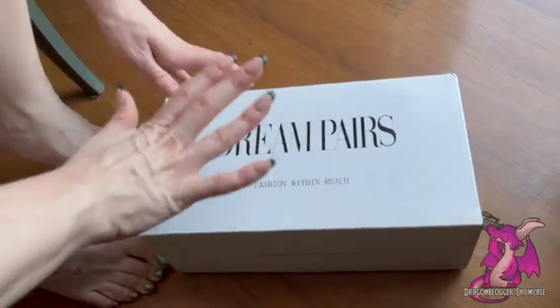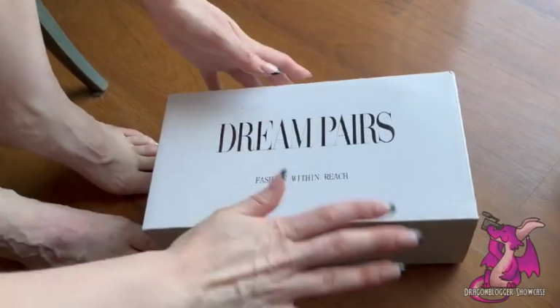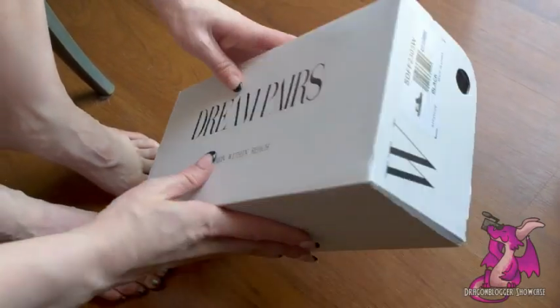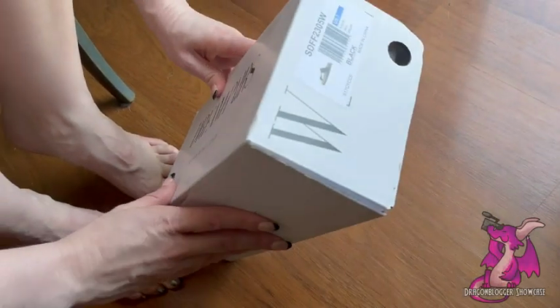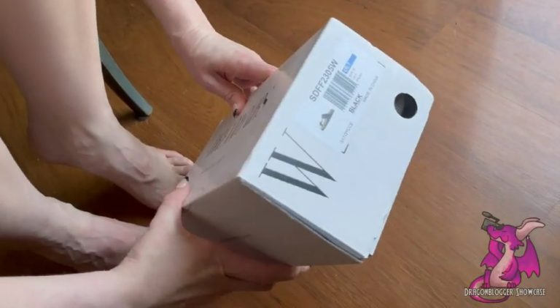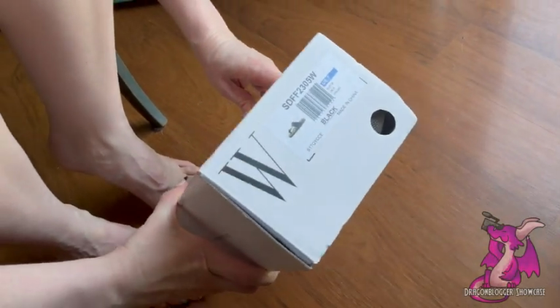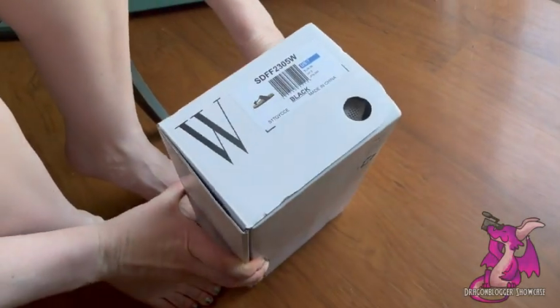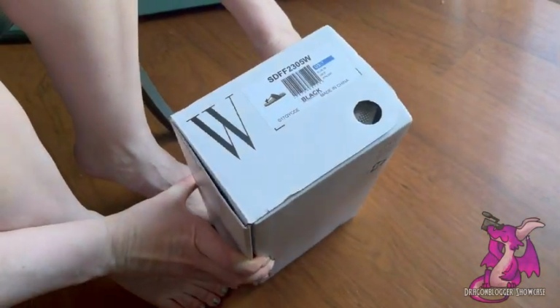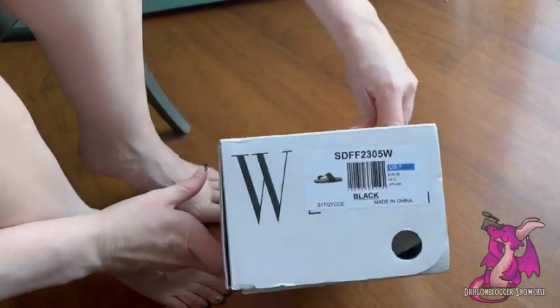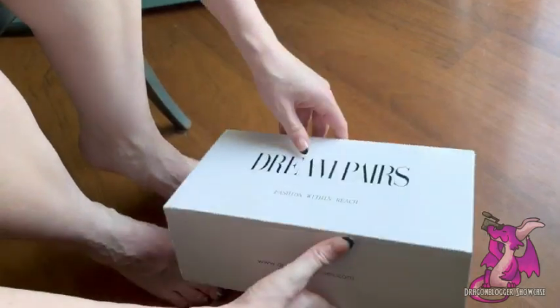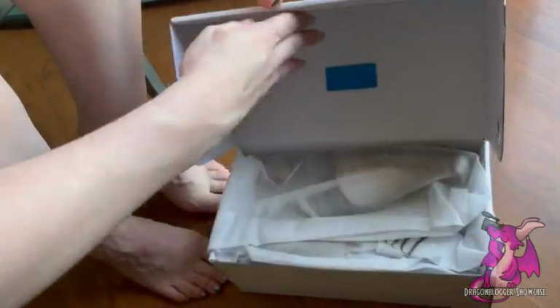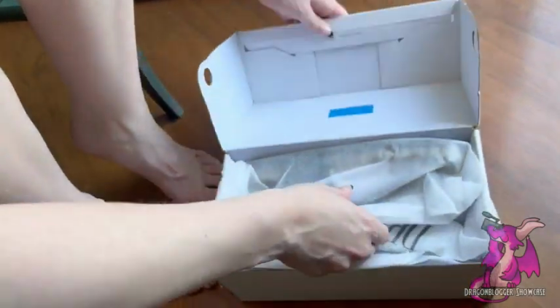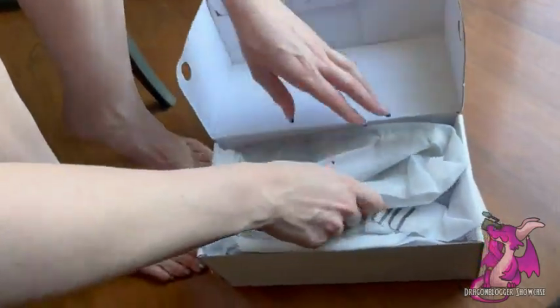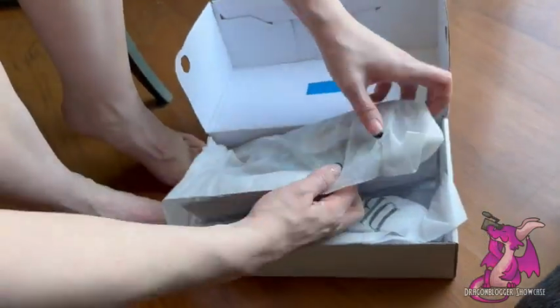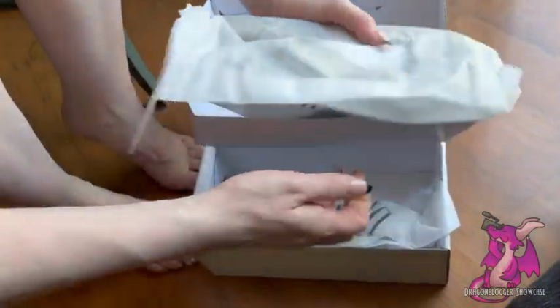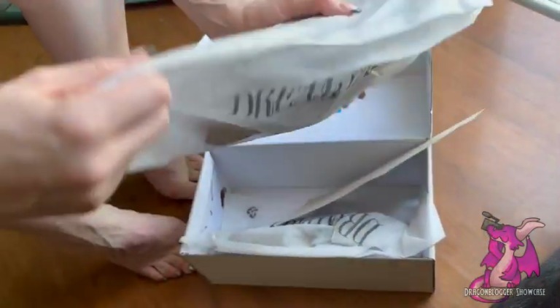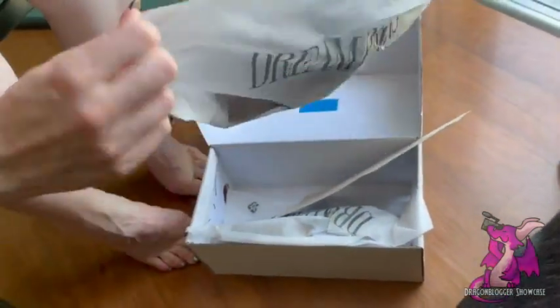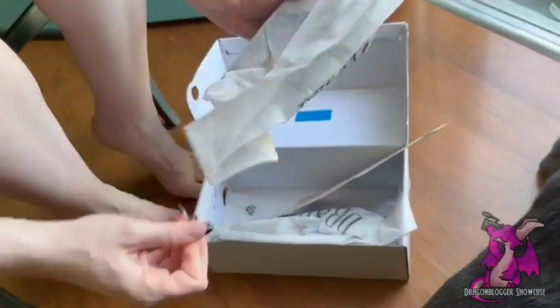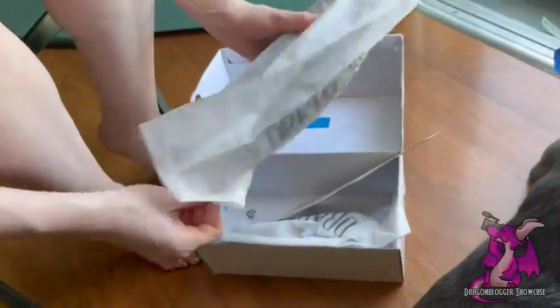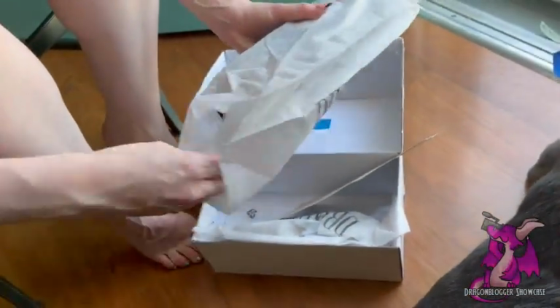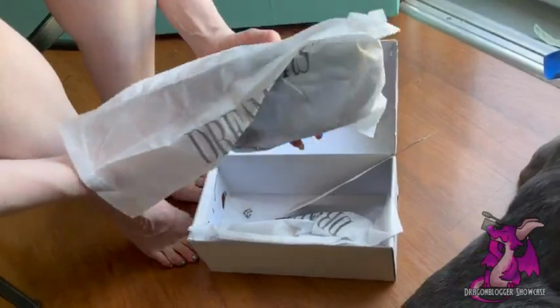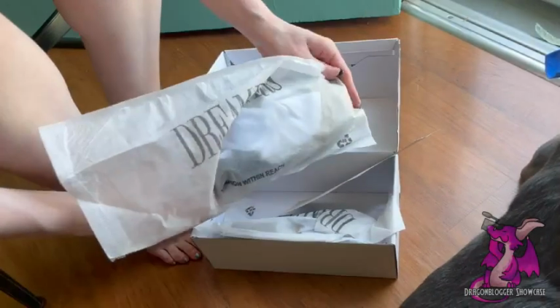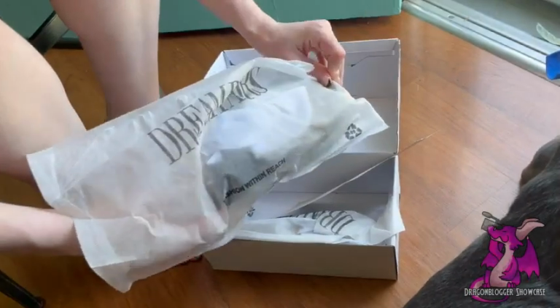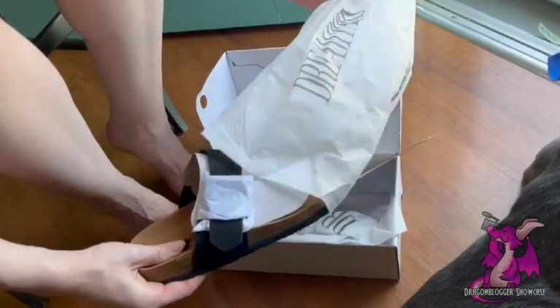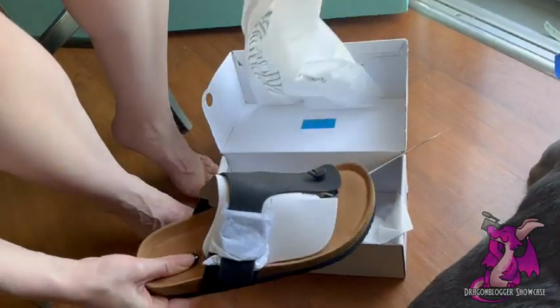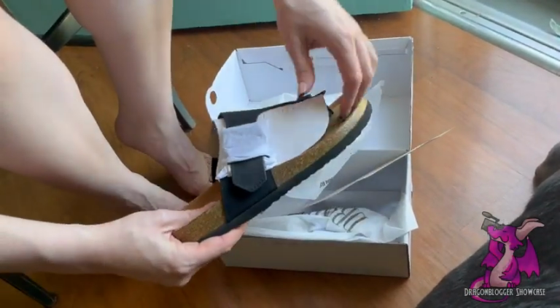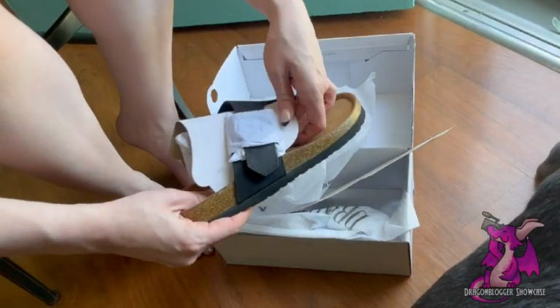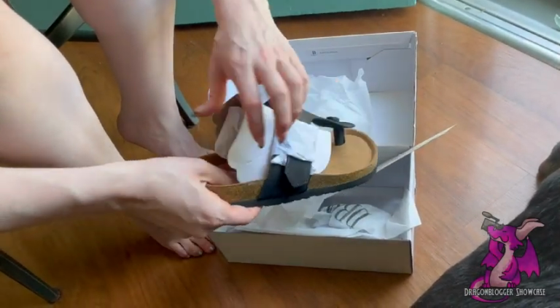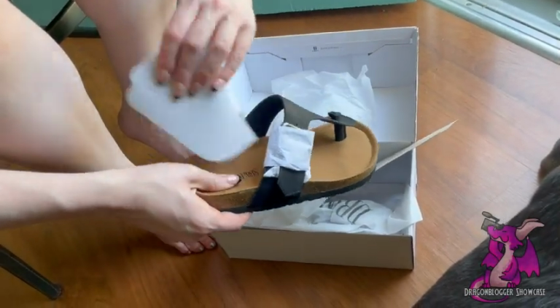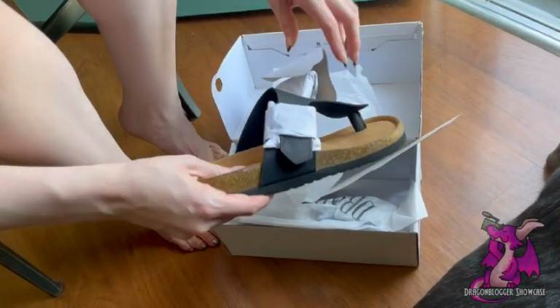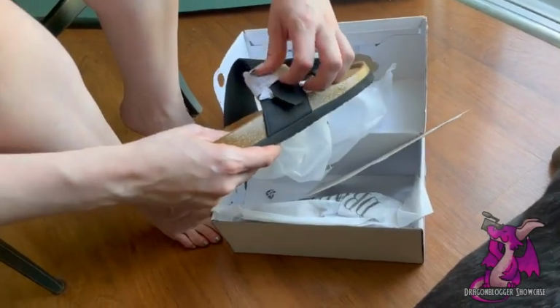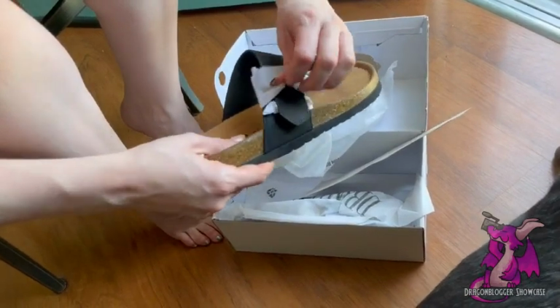But these are going to be in a size seven. These are a seven. See how they do. These have a cut very, very similar to Birkenstocks. Whenever I wear Birkenstocks, I typically wear a 37, so we'll see.